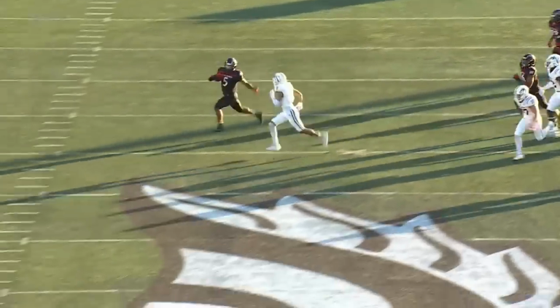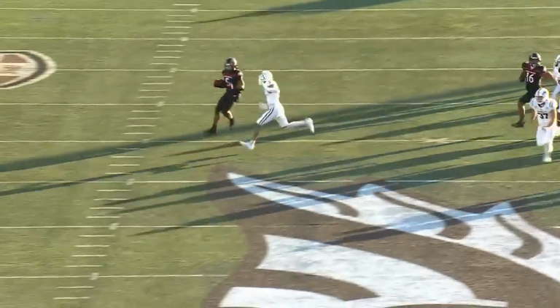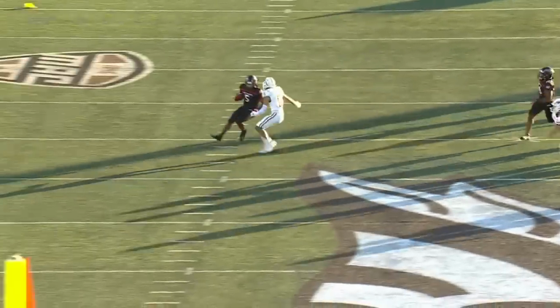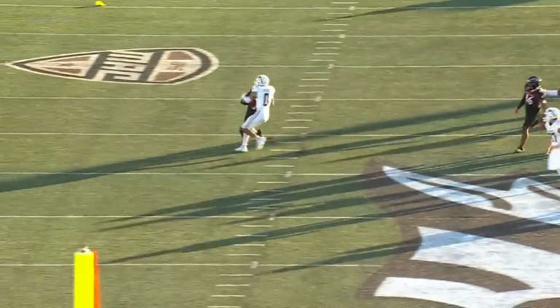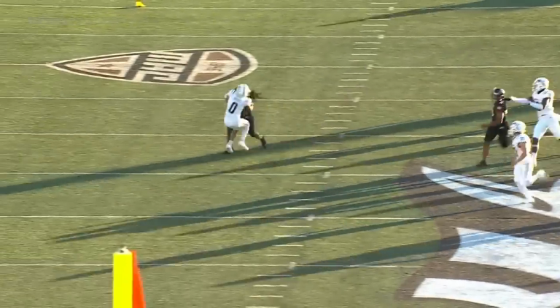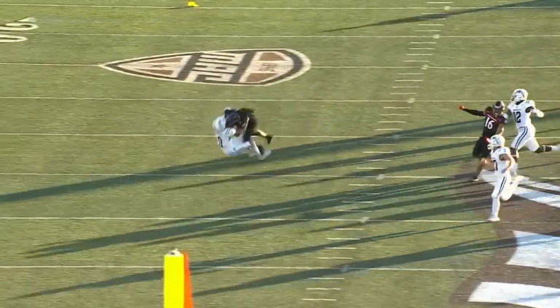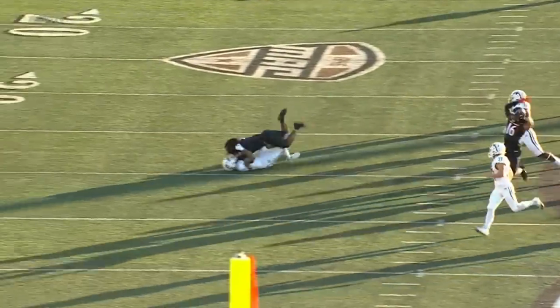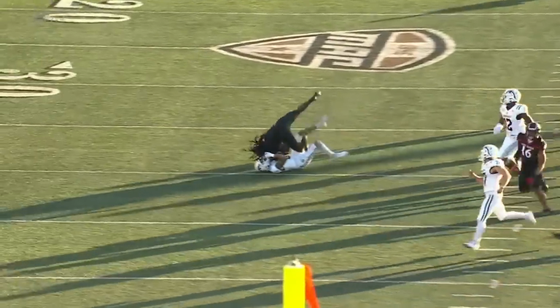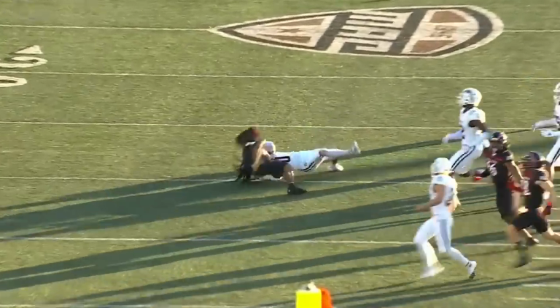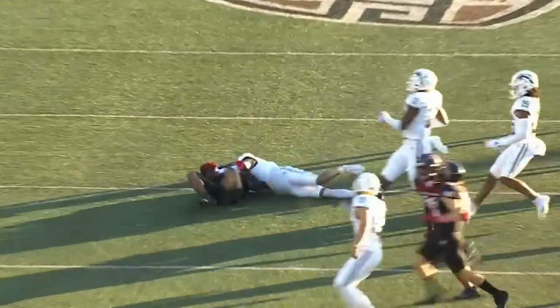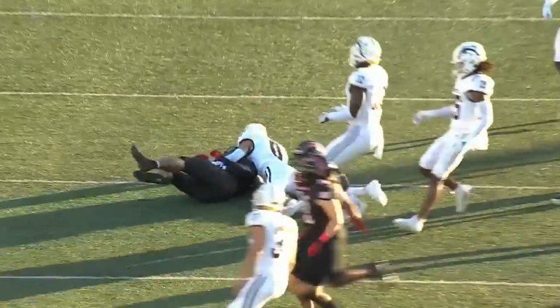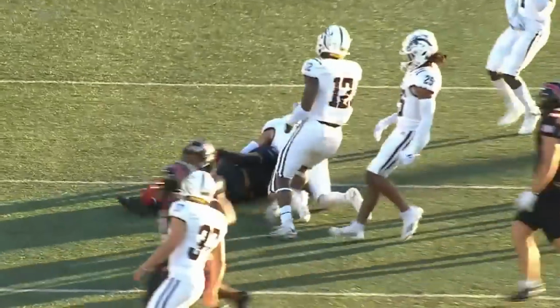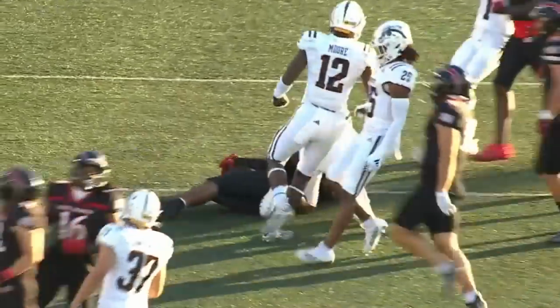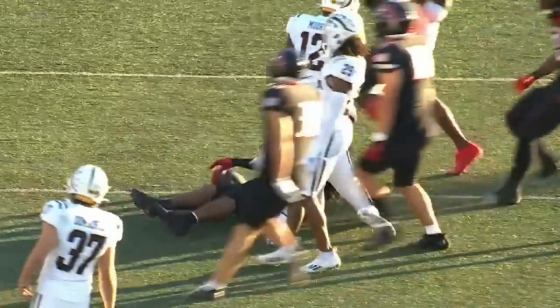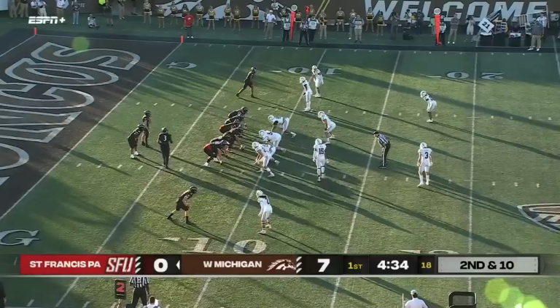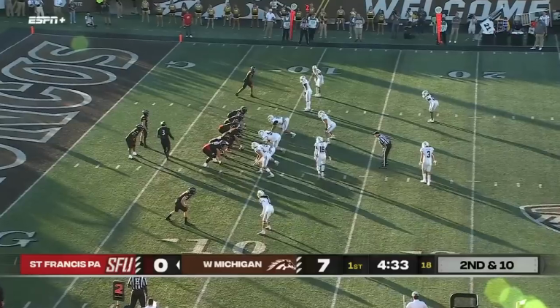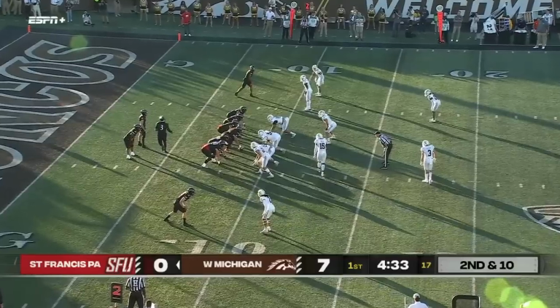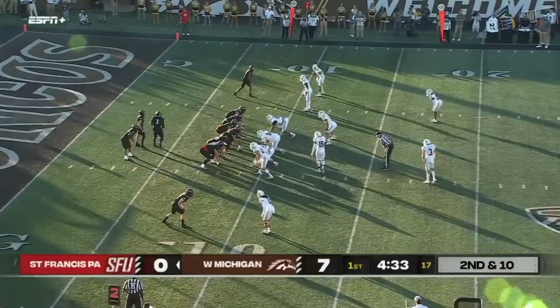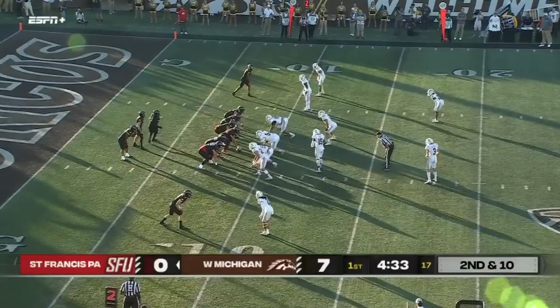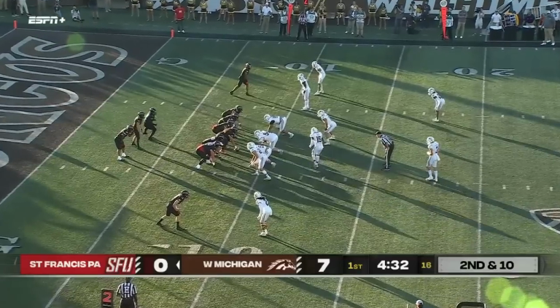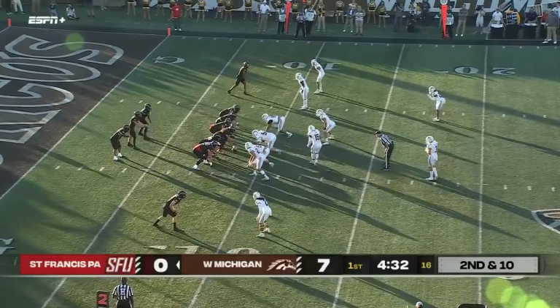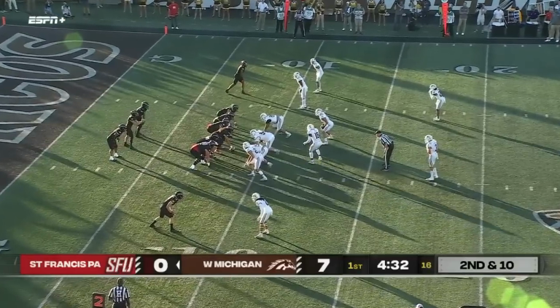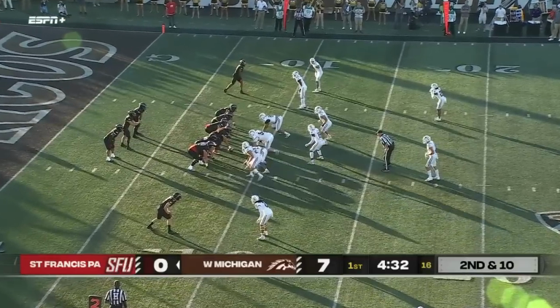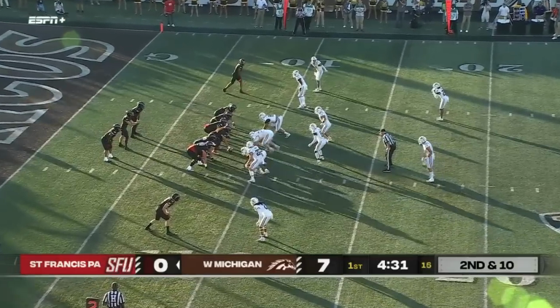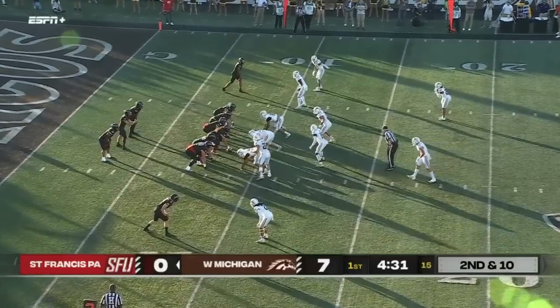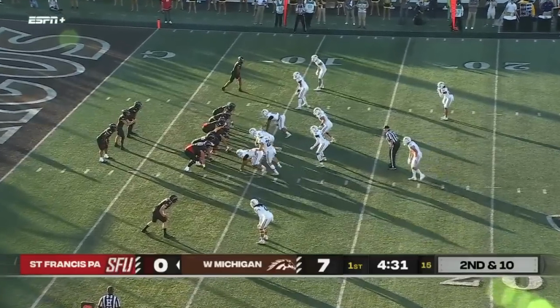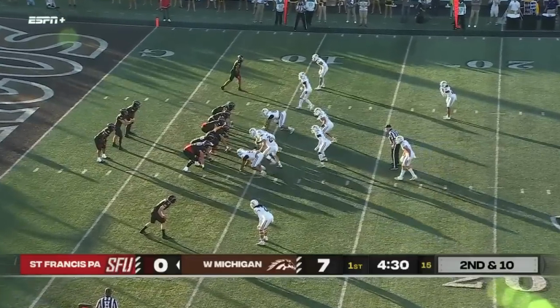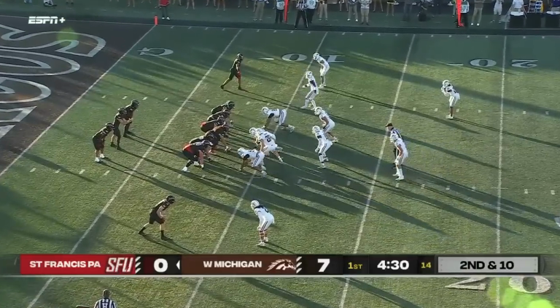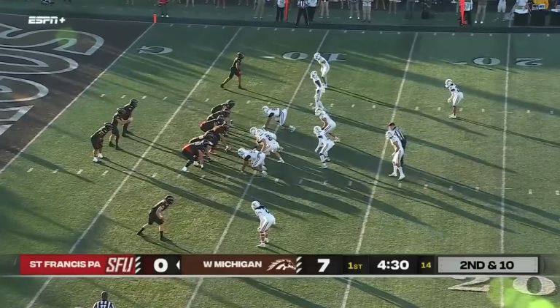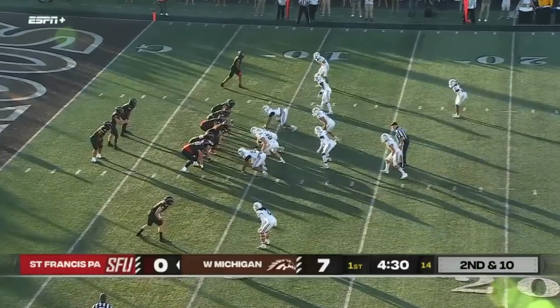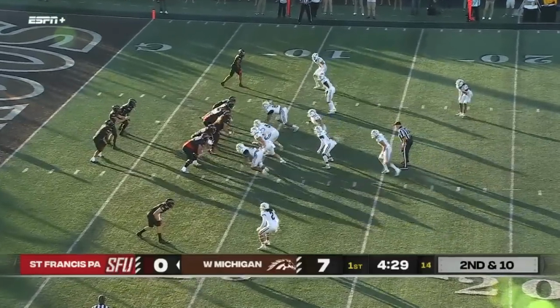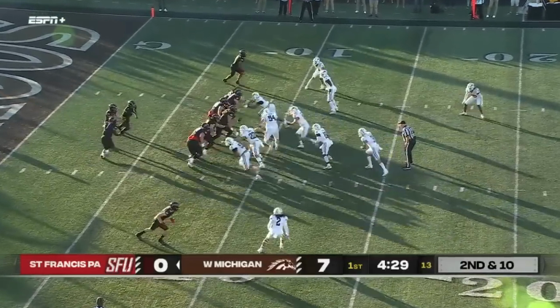Vaishan was one of our impact players — touchdown-saving tackle right there. 210 pounds of glorified fast linebacker playing safety. You want him in the box.